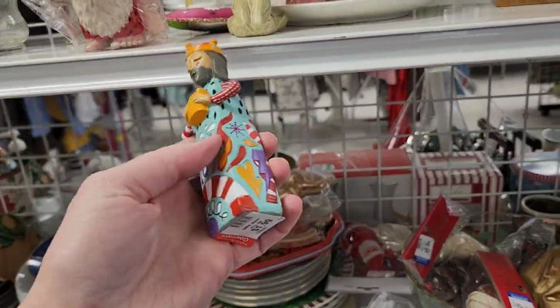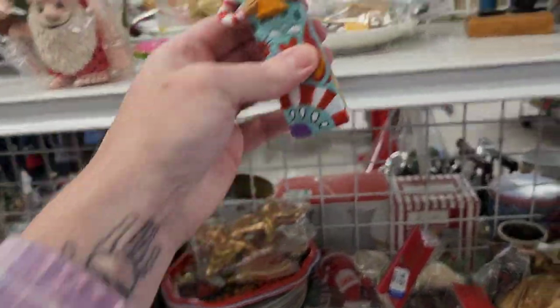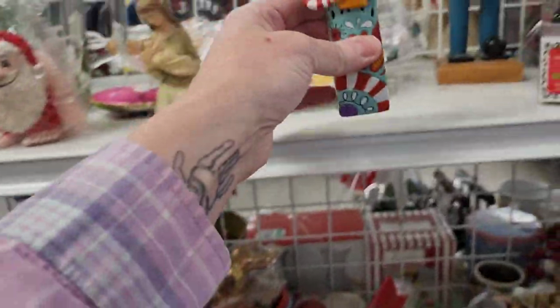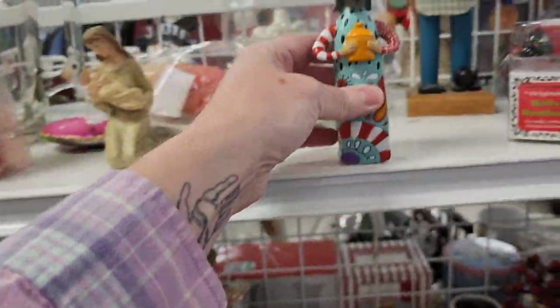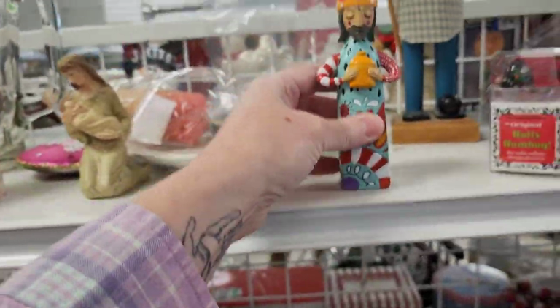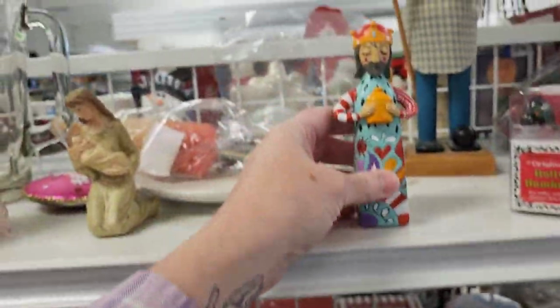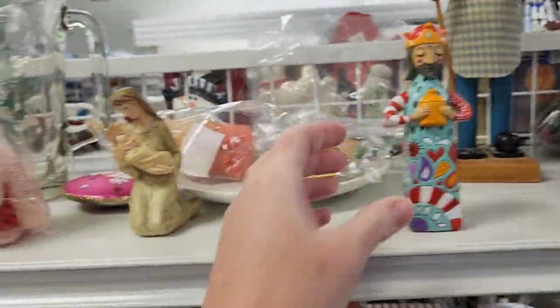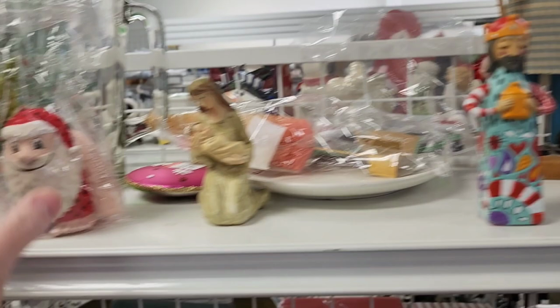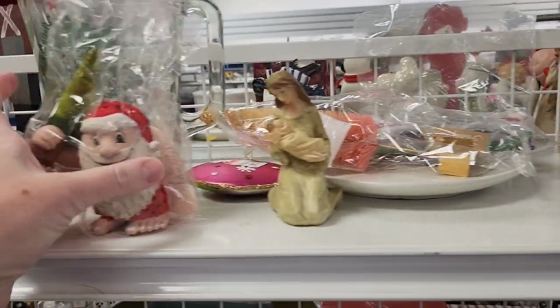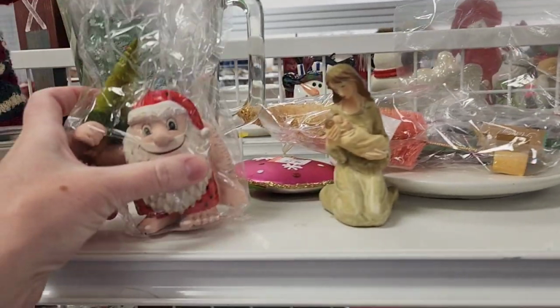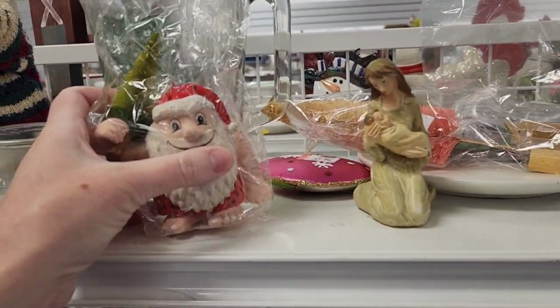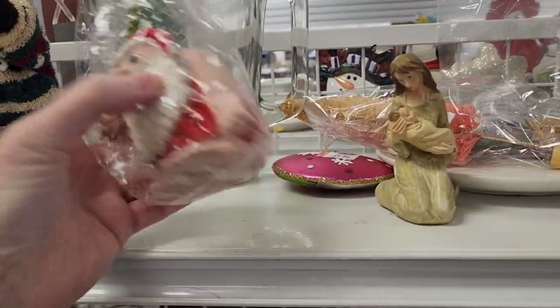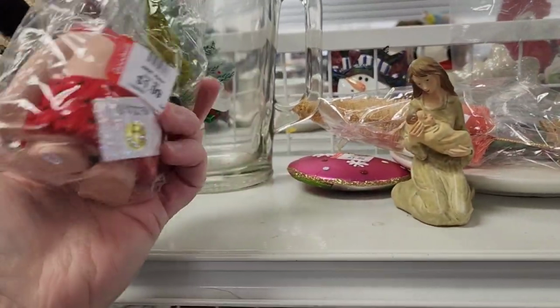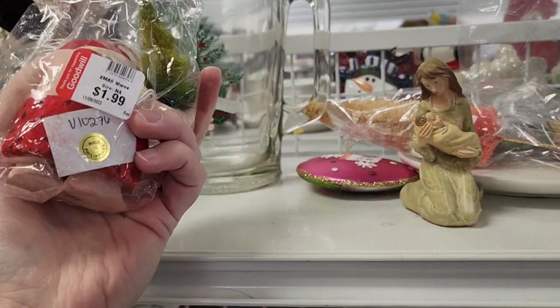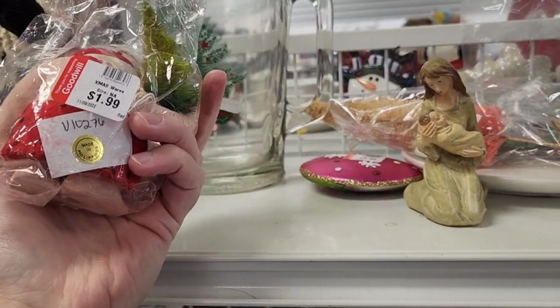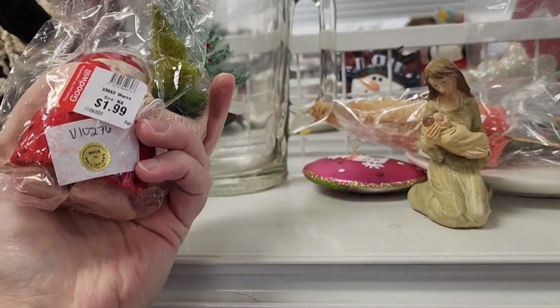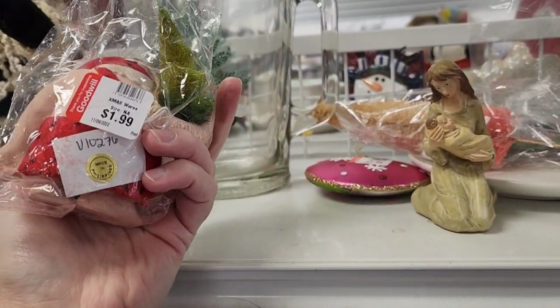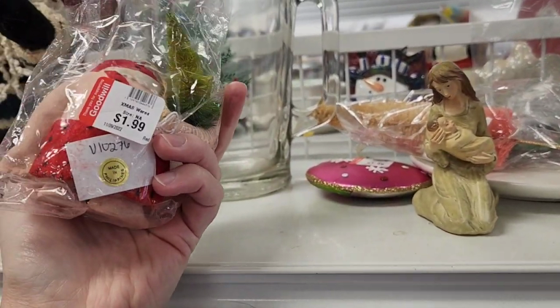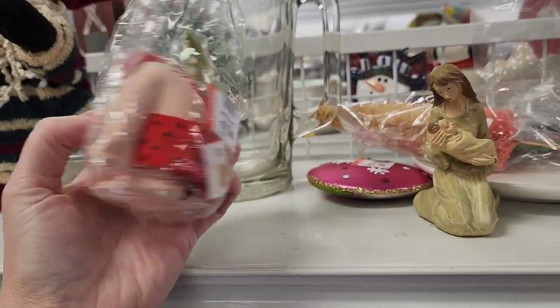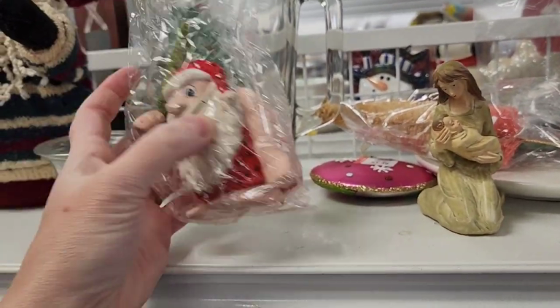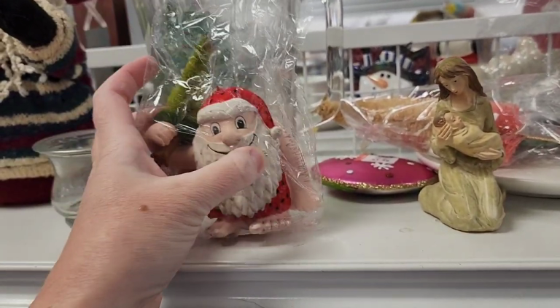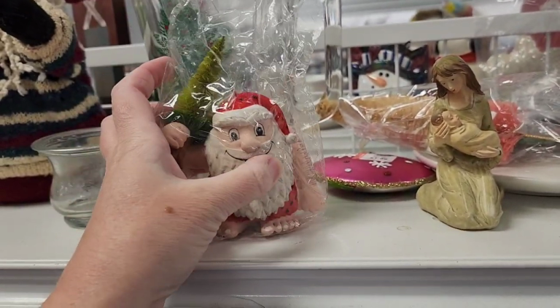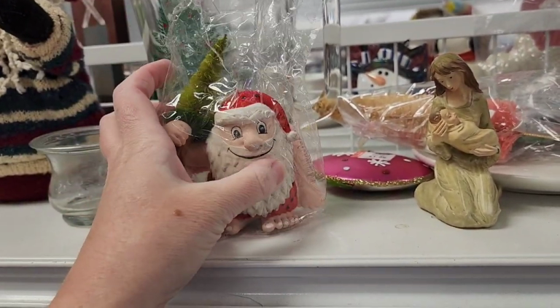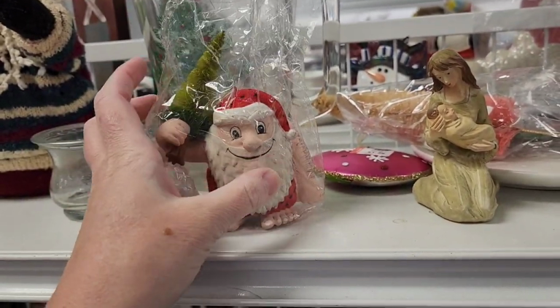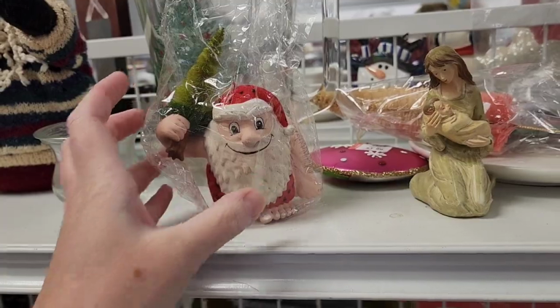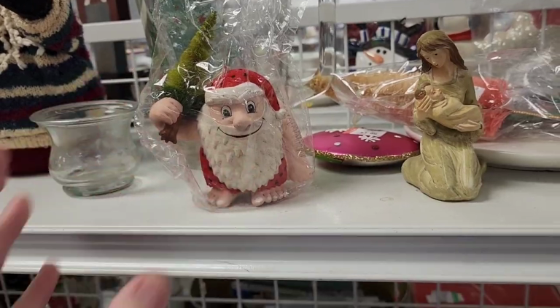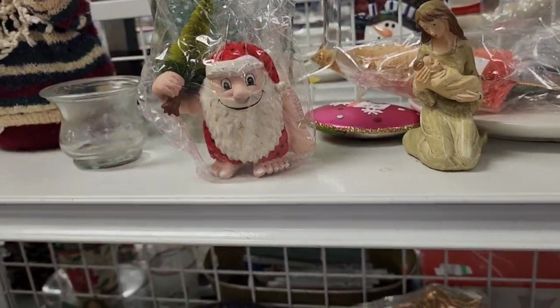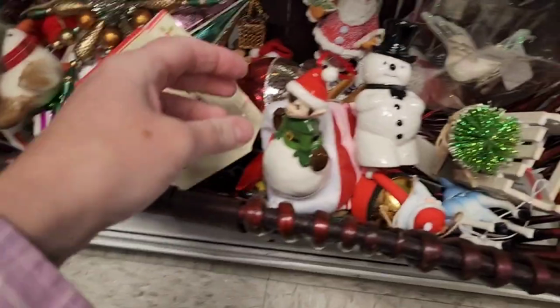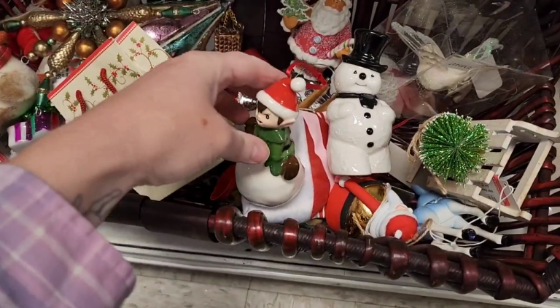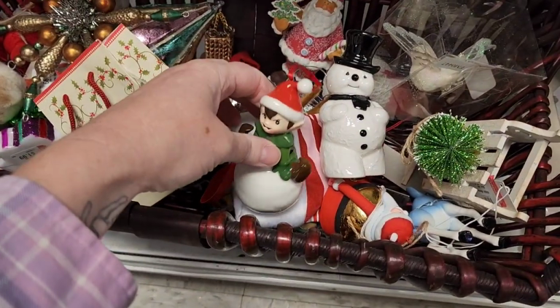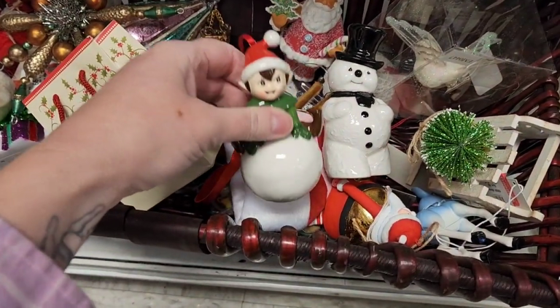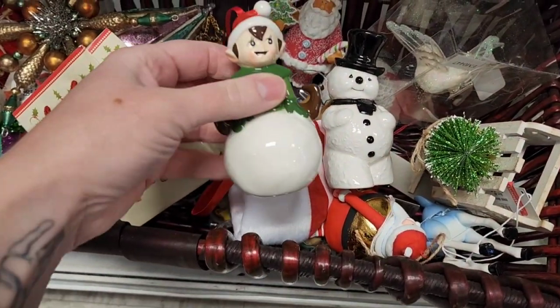I wish that there were more of these figurines. A whole nativity with that style and pattern I think would be really pretty. This was an interesting caveman Santa Claus.